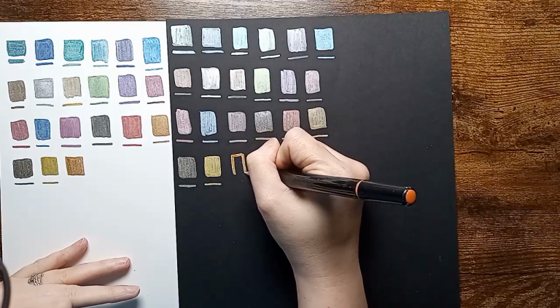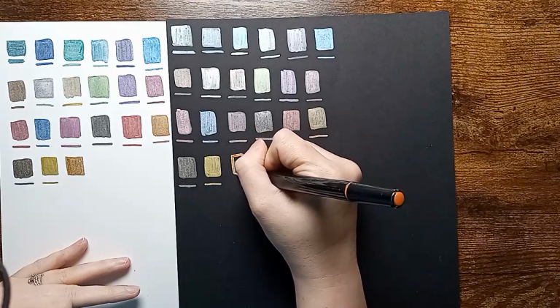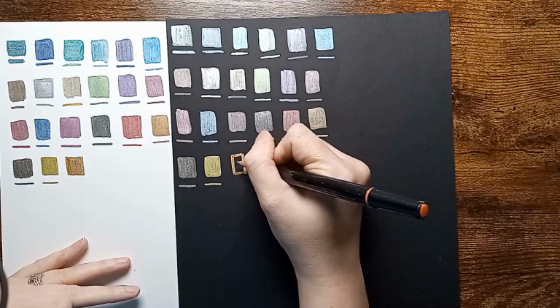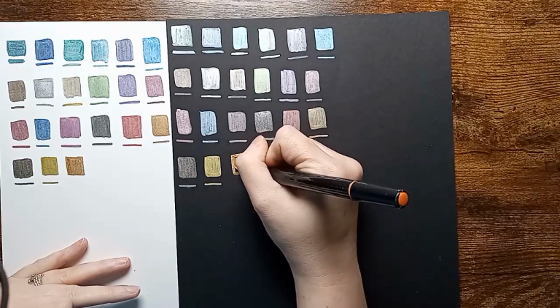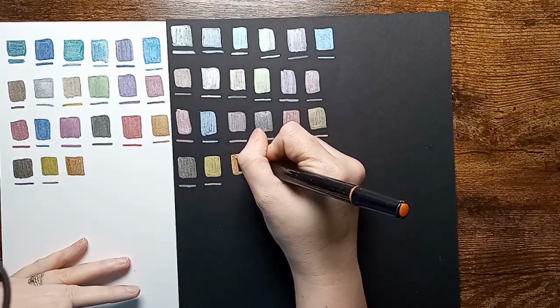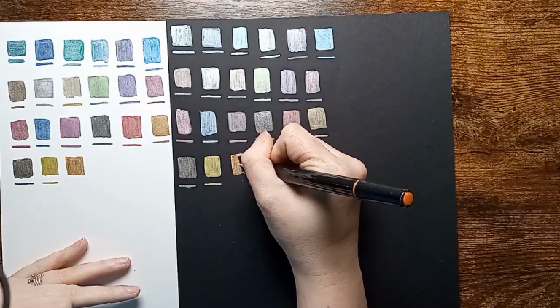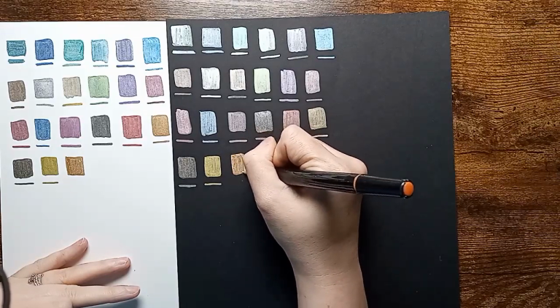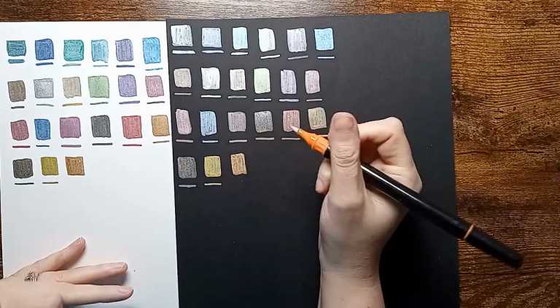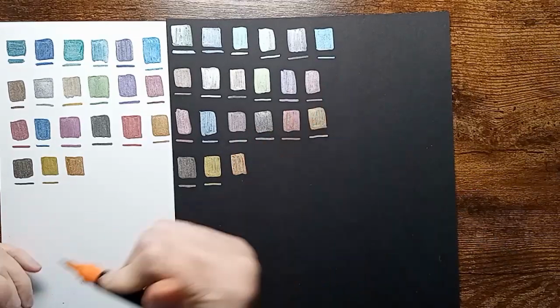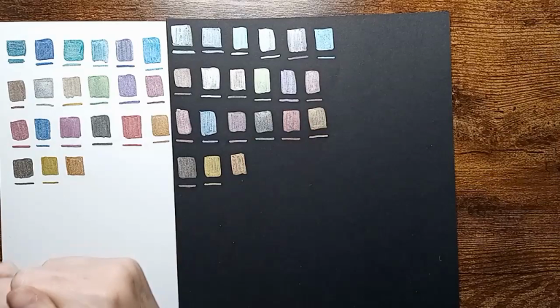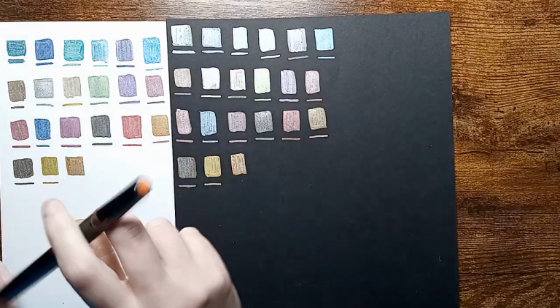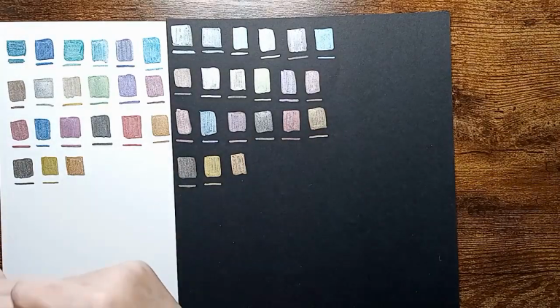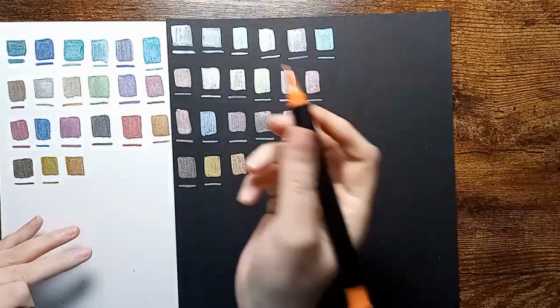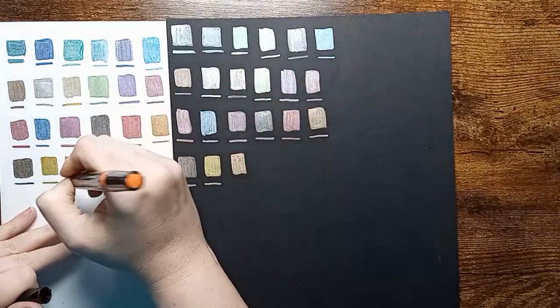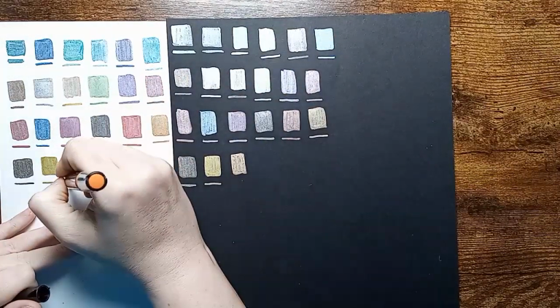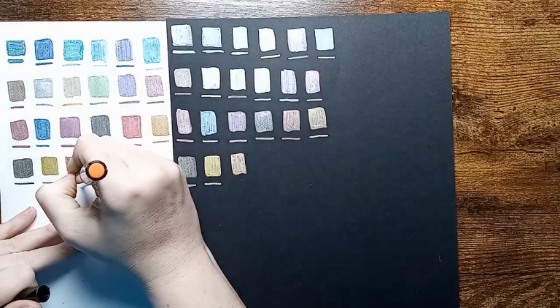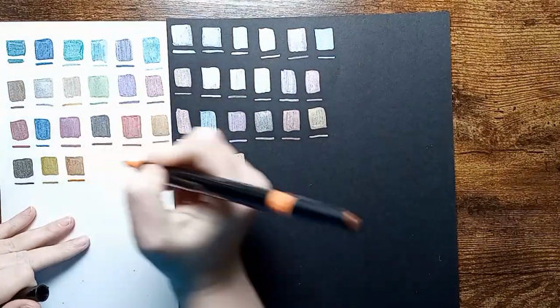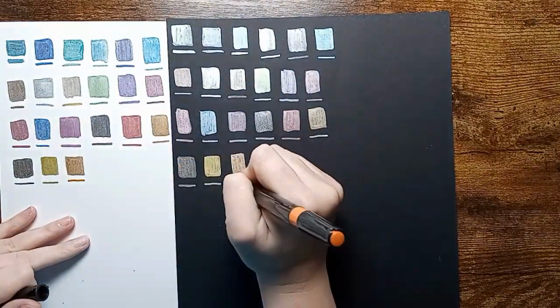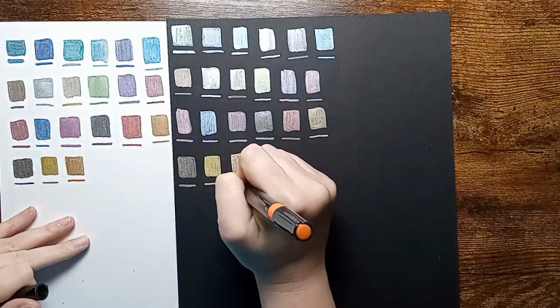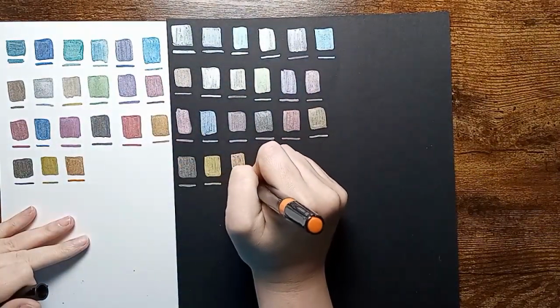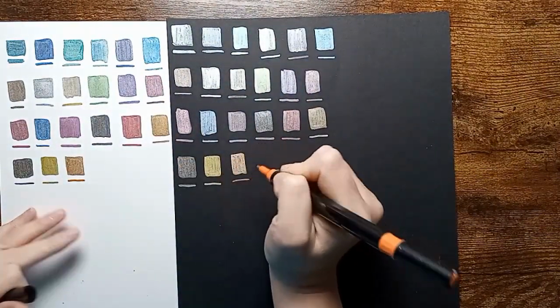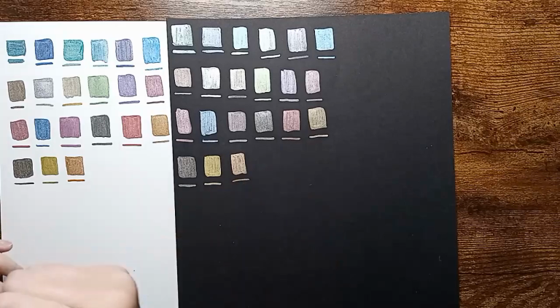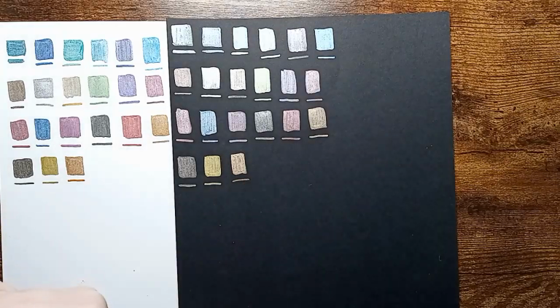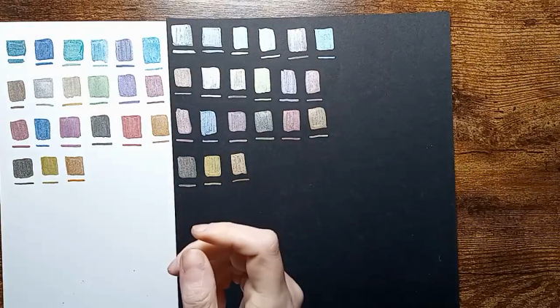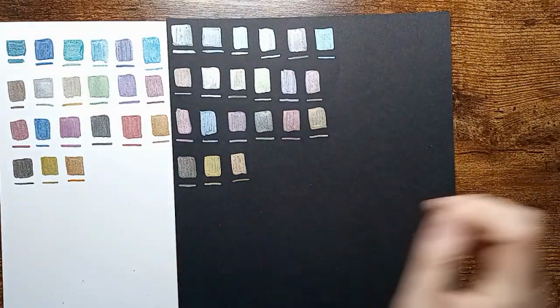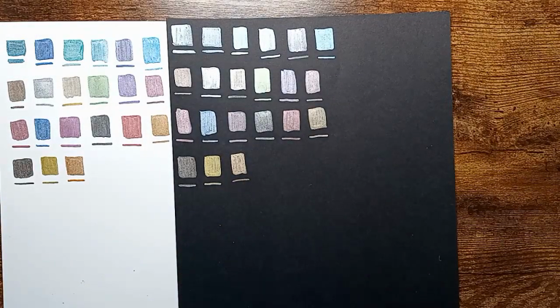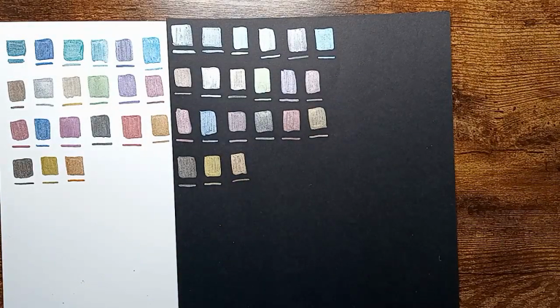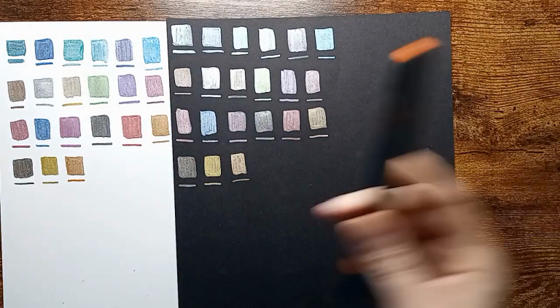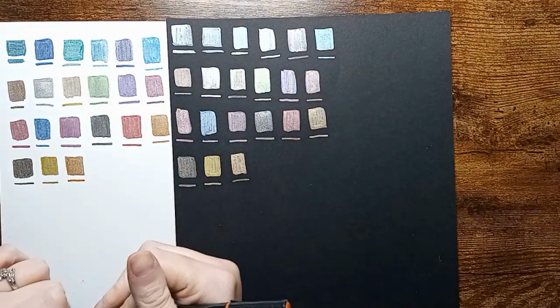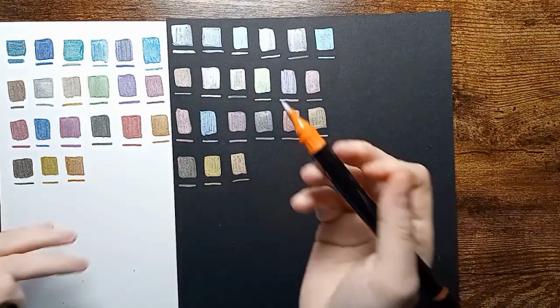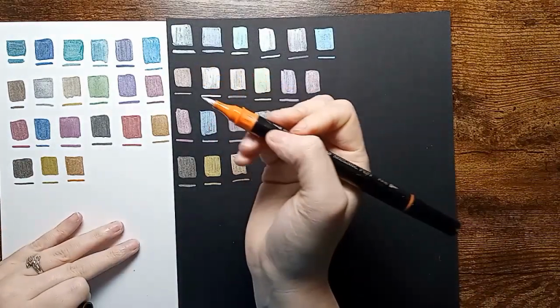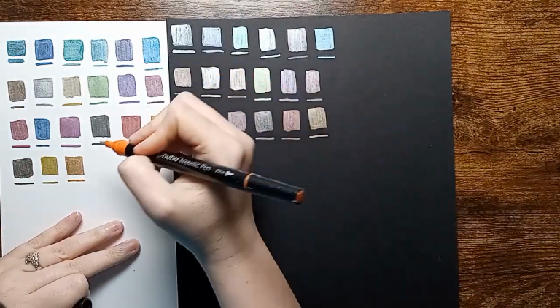These are a really good addition if you do not like watercolor paint. As I said, they are water-based, so they can be used with water — if you put them on a little palette or something and use them that way.